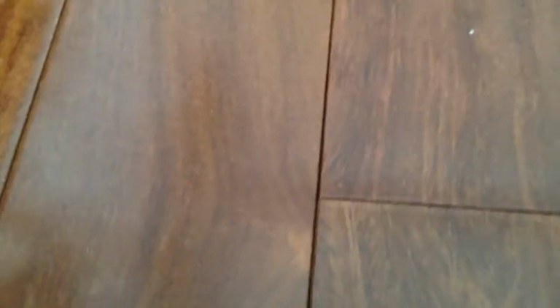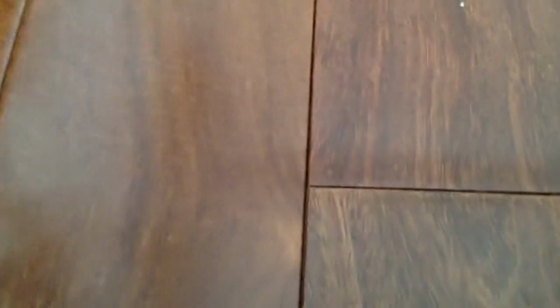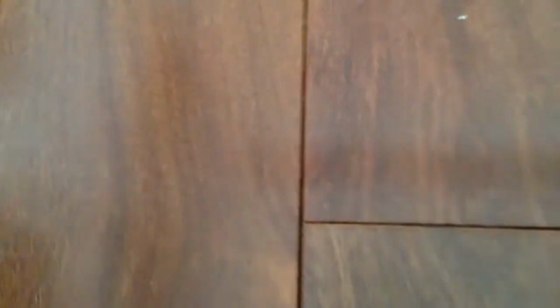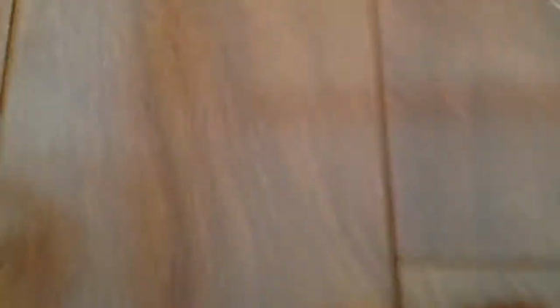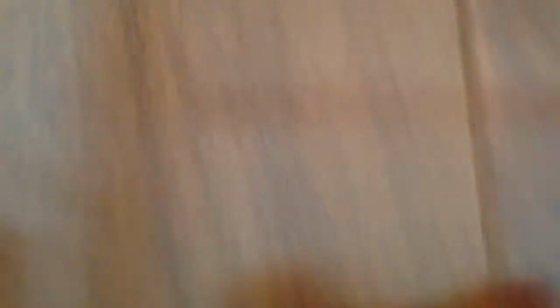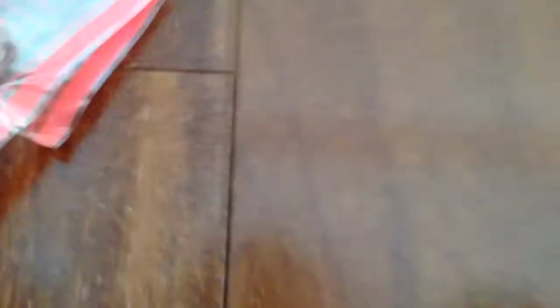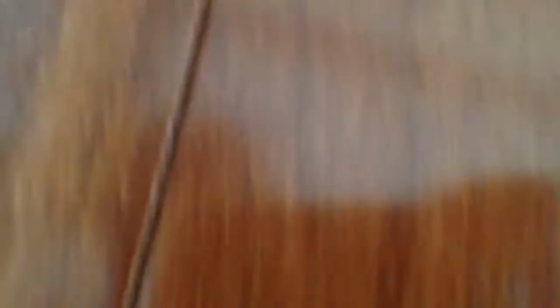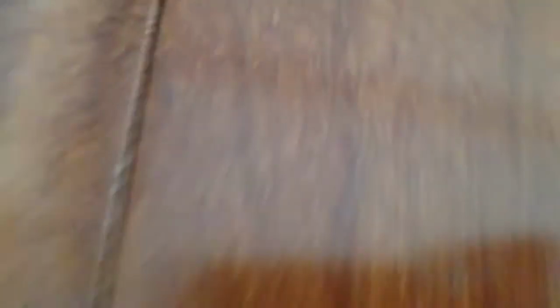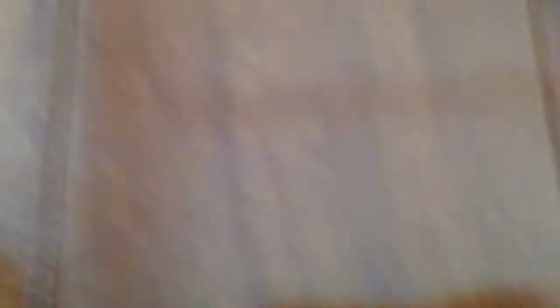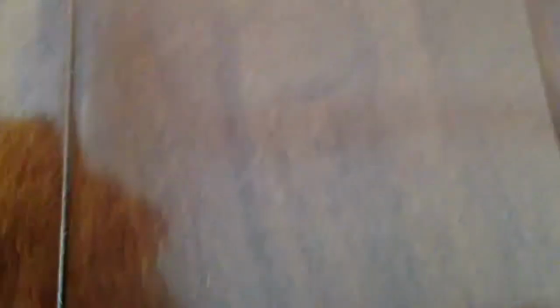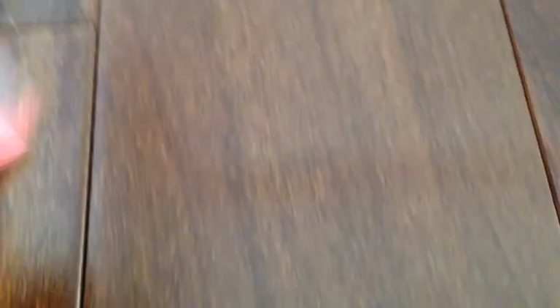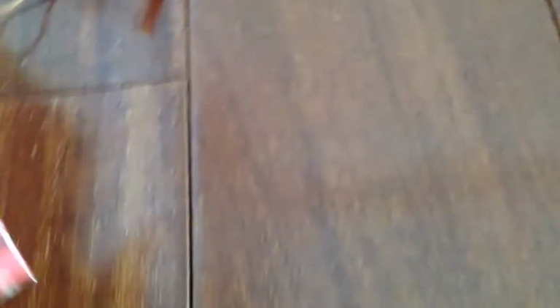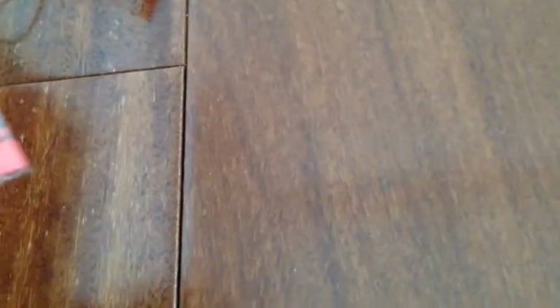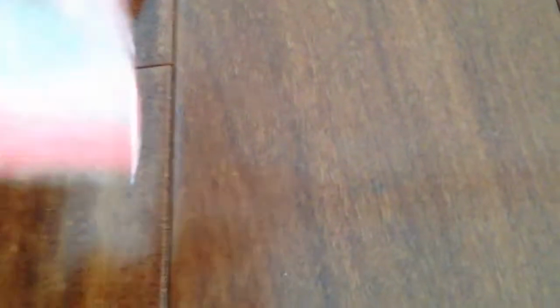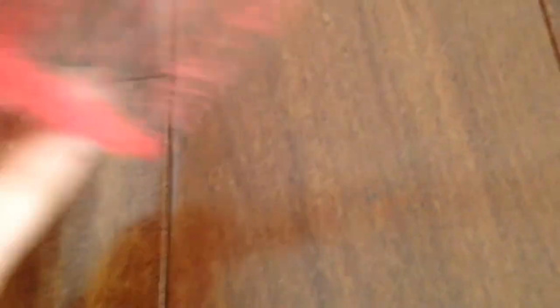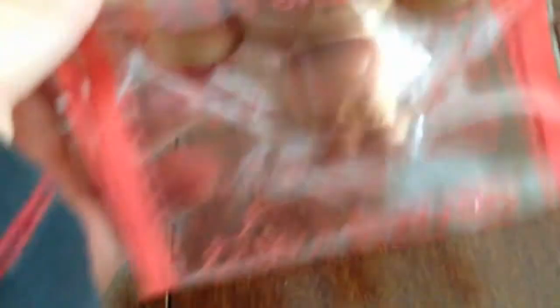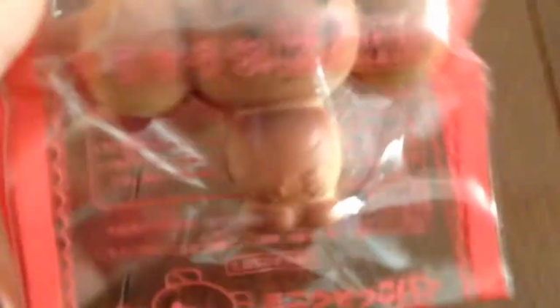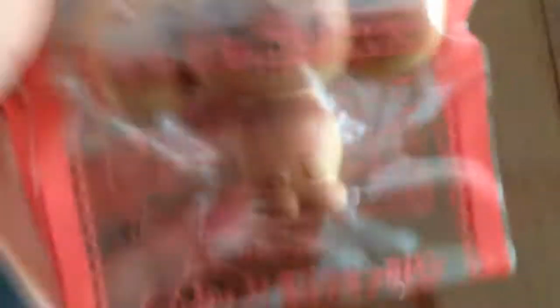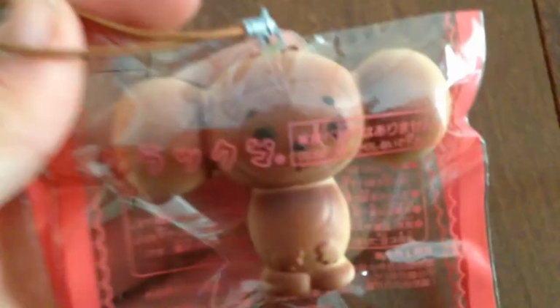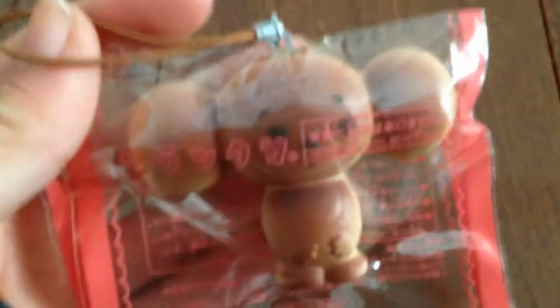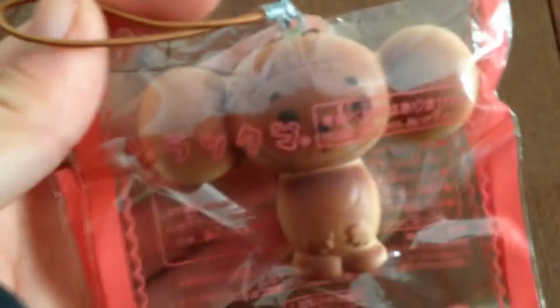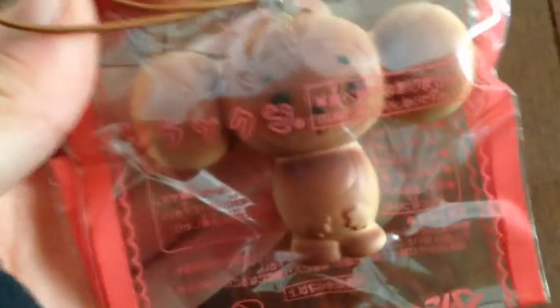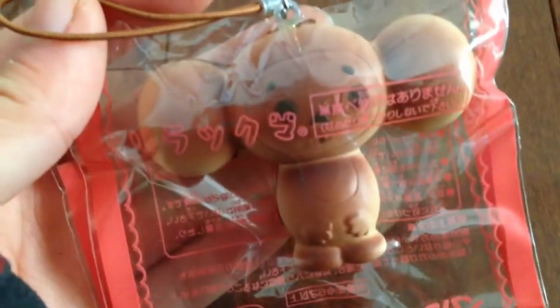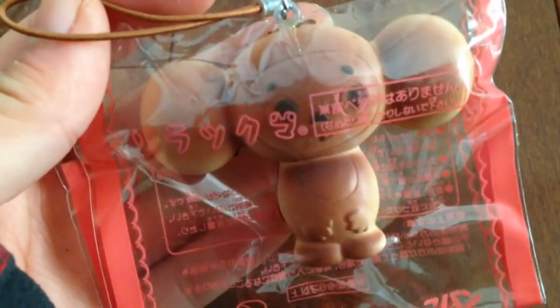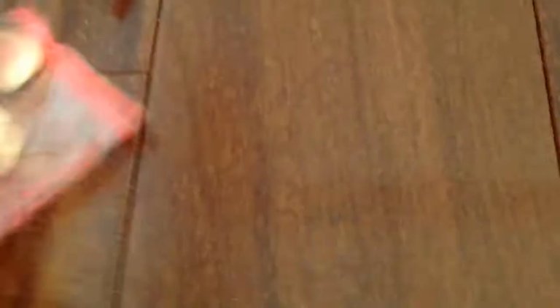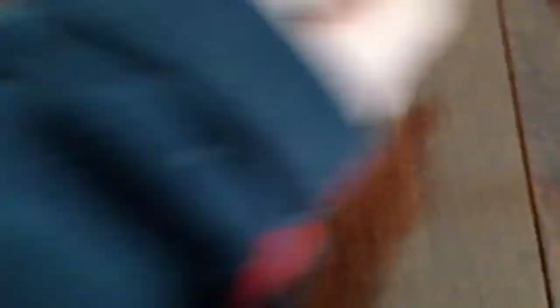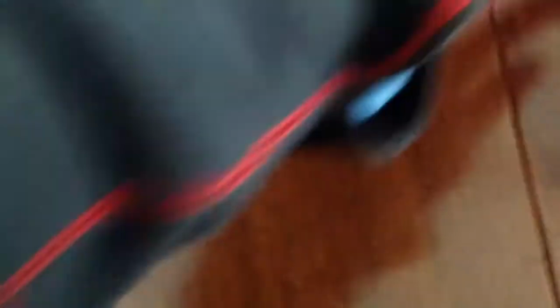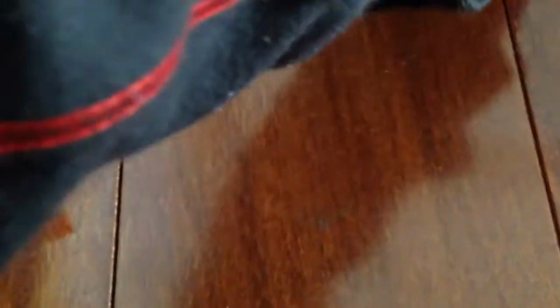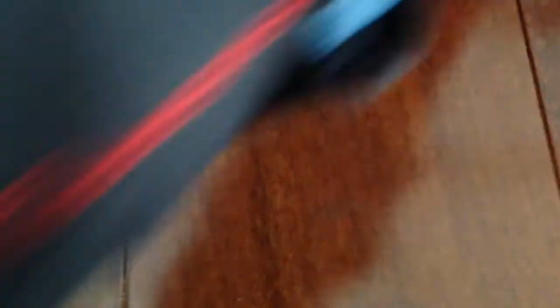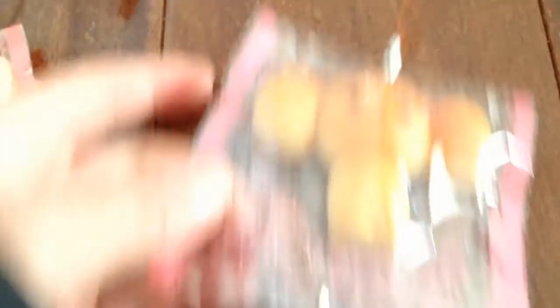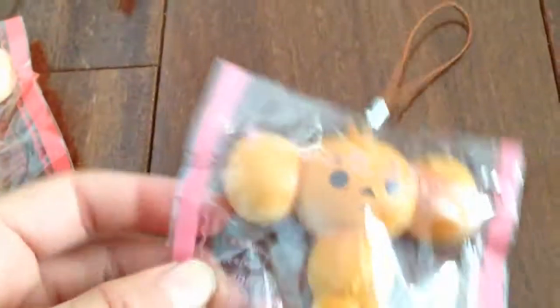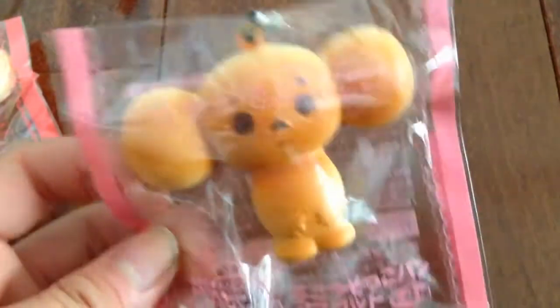I'll let you guys start with the restock. First, we restocked on the Sabraska buns, so we have the dark one and then just the regular or light one.